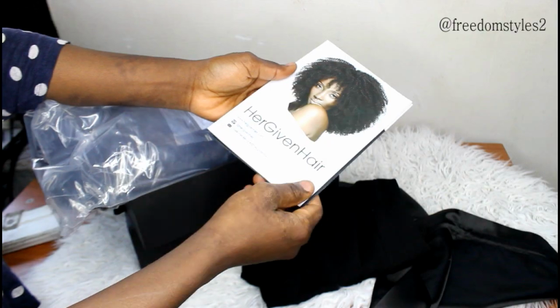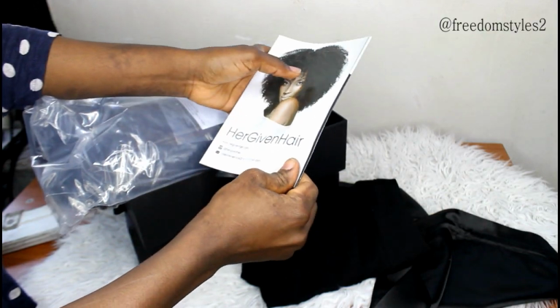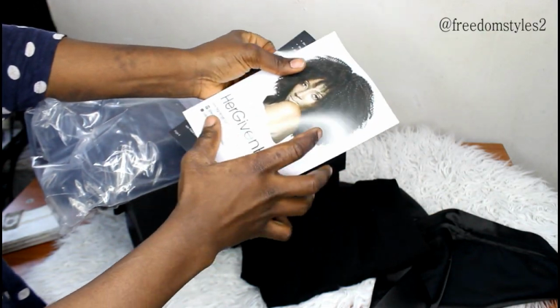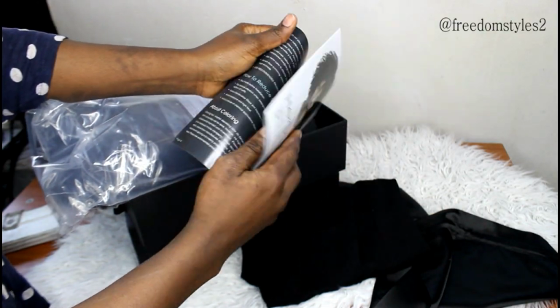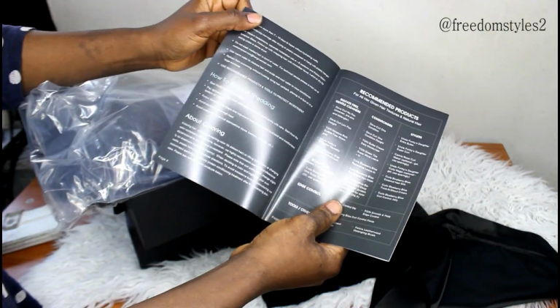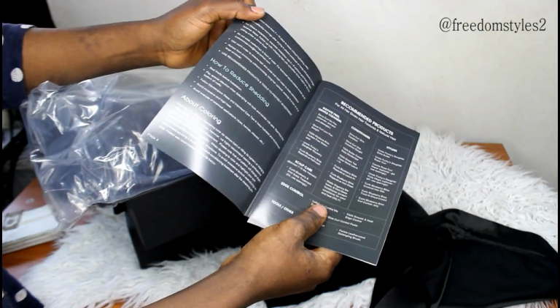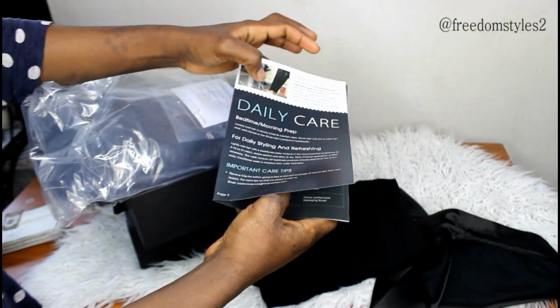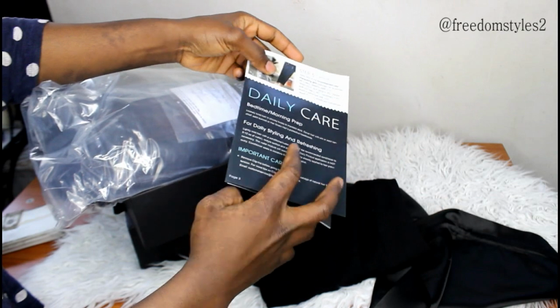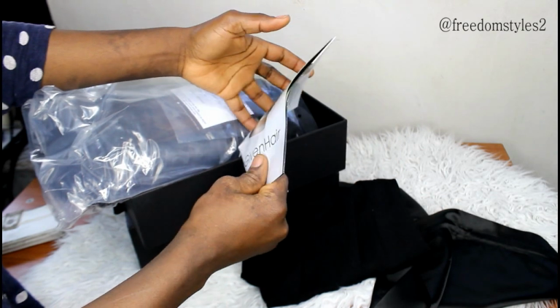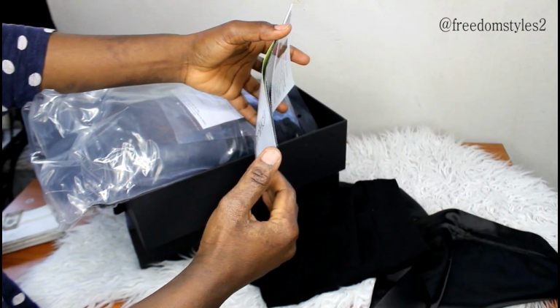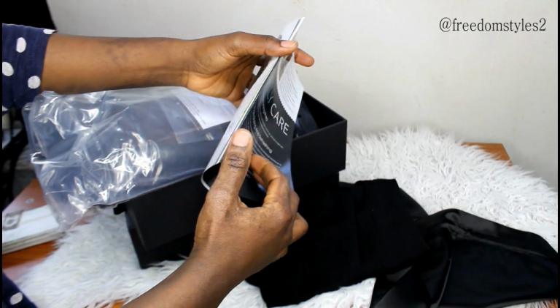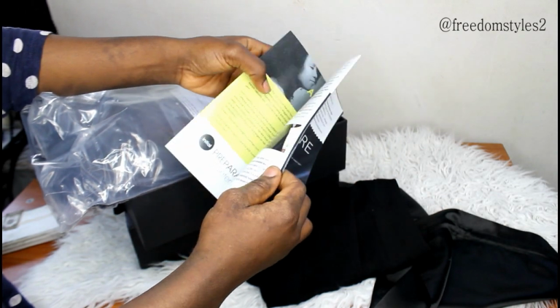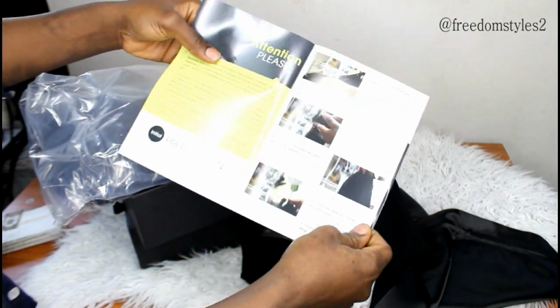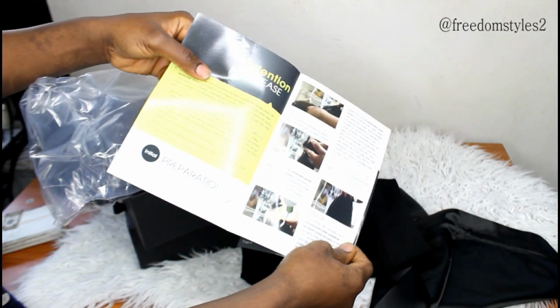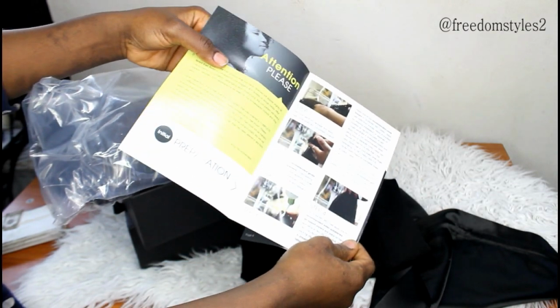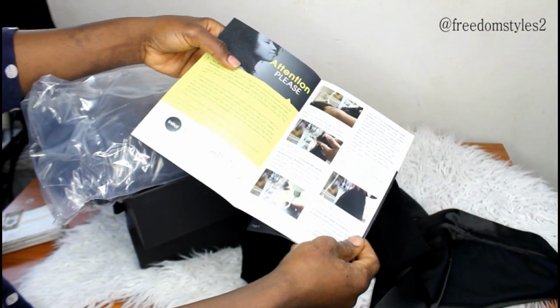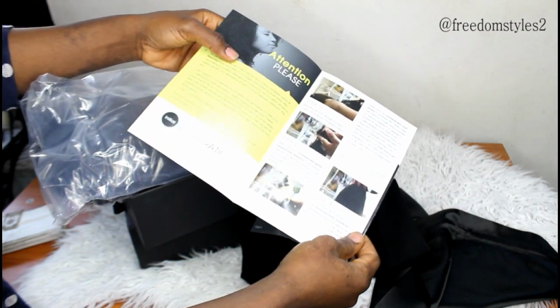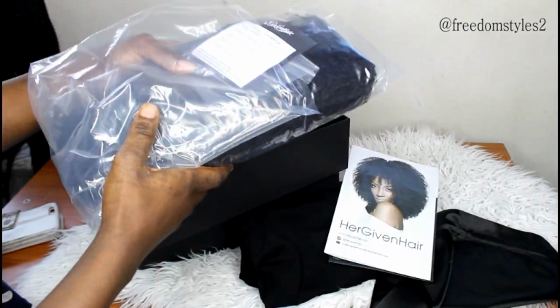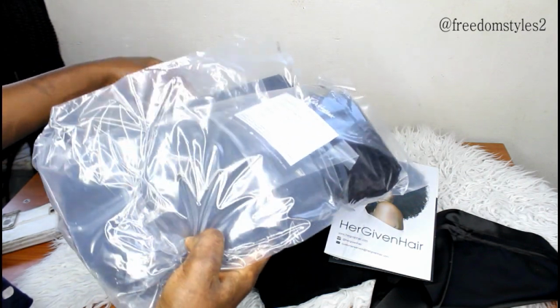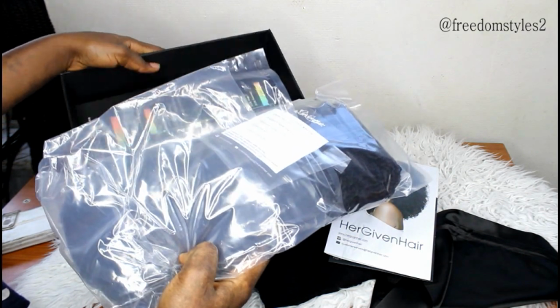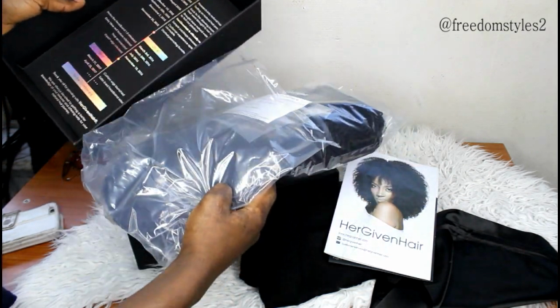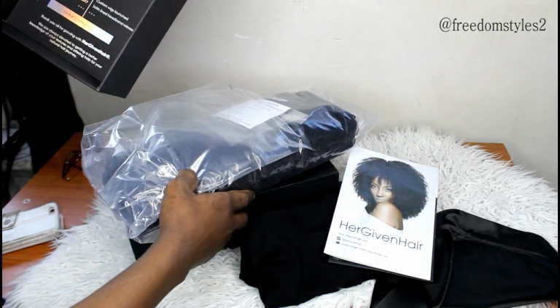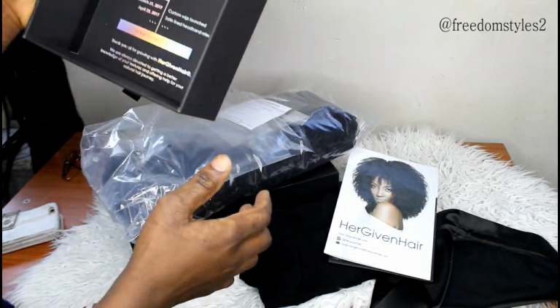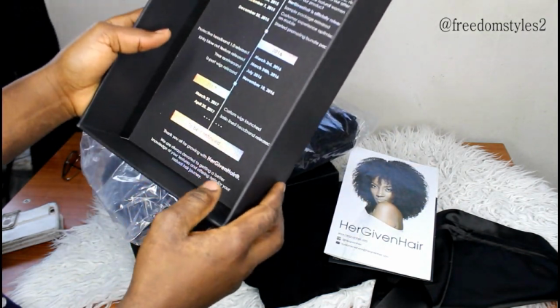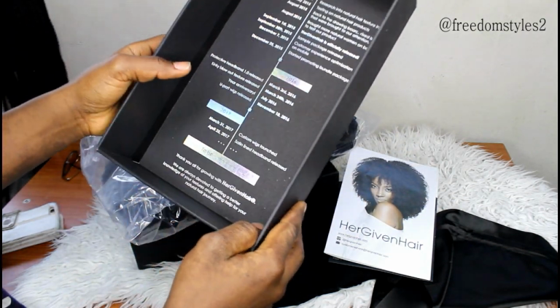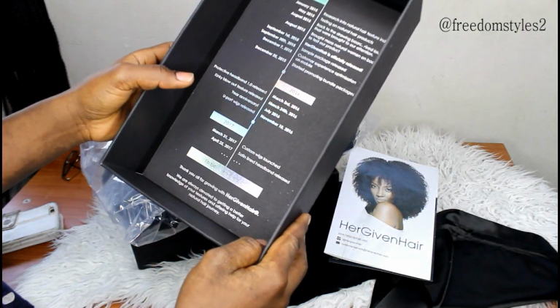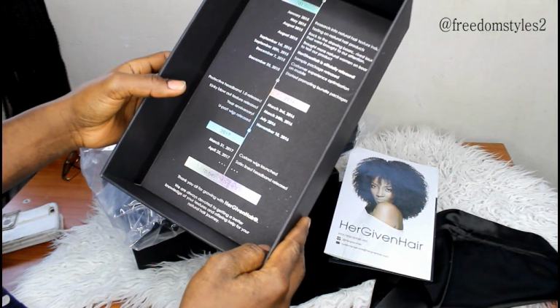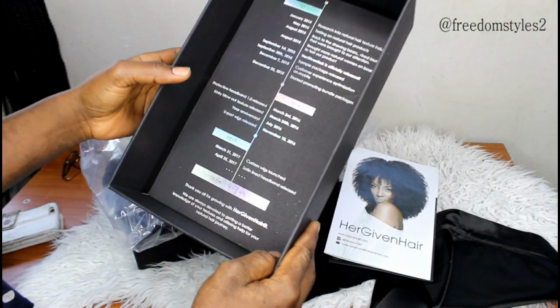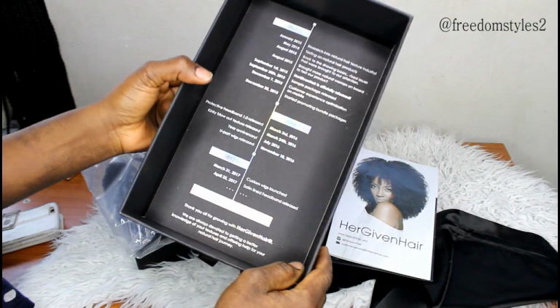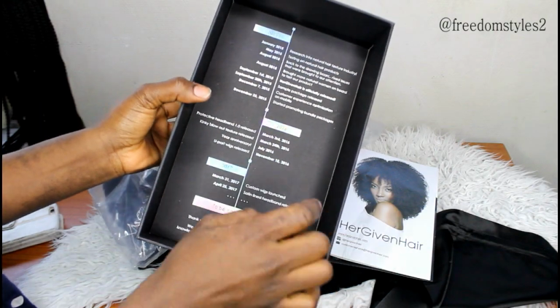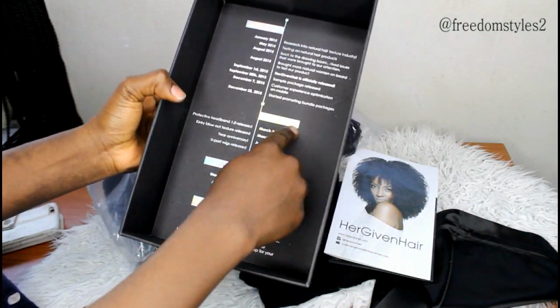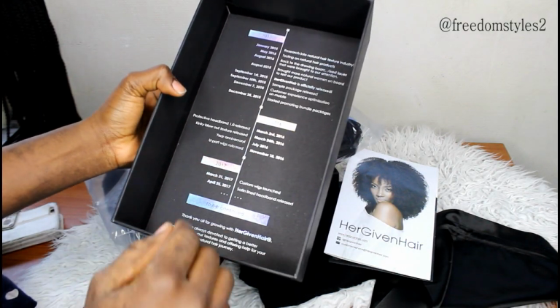It also came with a pamphlet on how to care for and co-wash the wig, which is very, very good. They also put the details of the wig on the box, which I love so much.